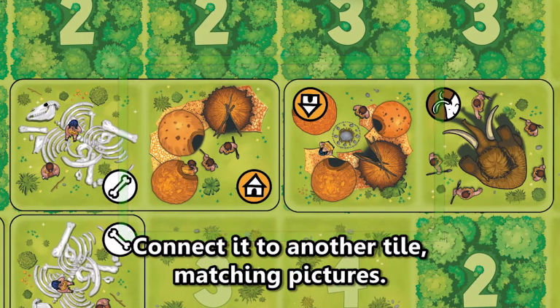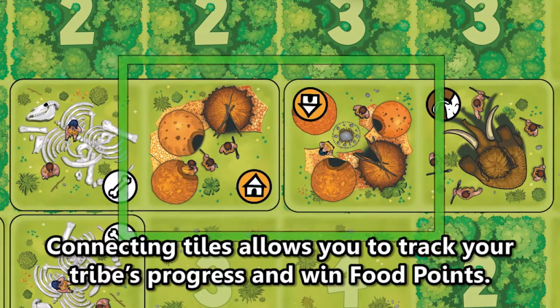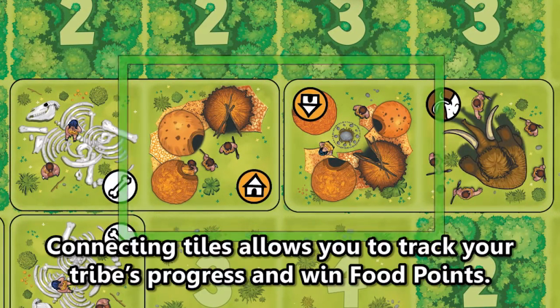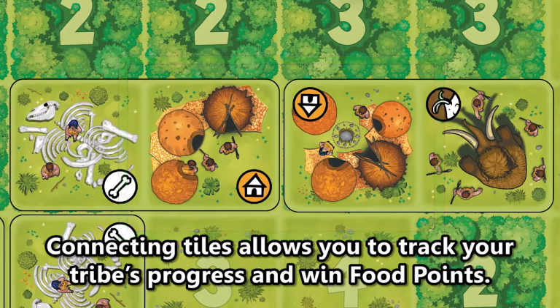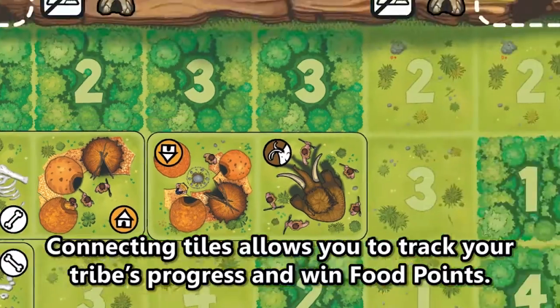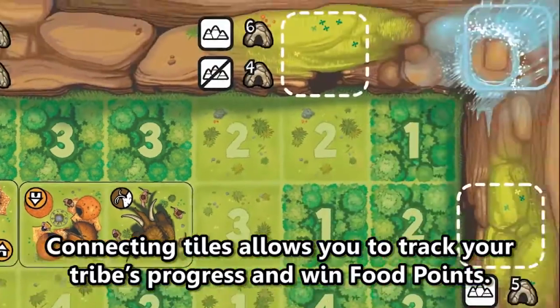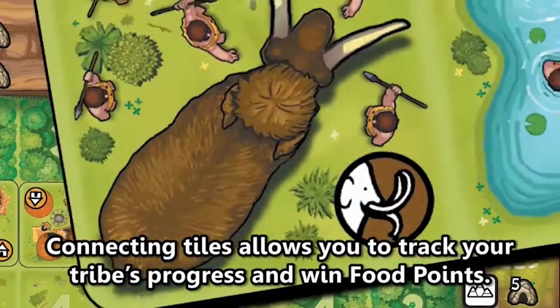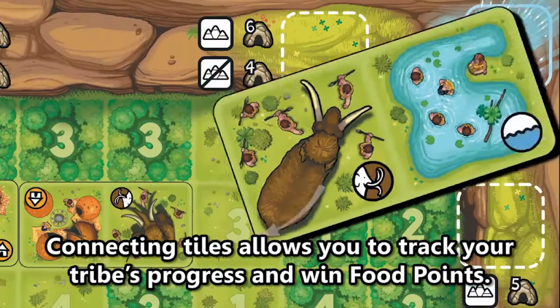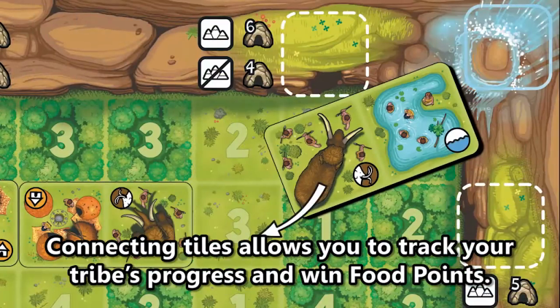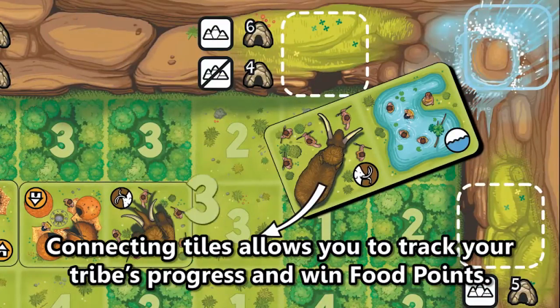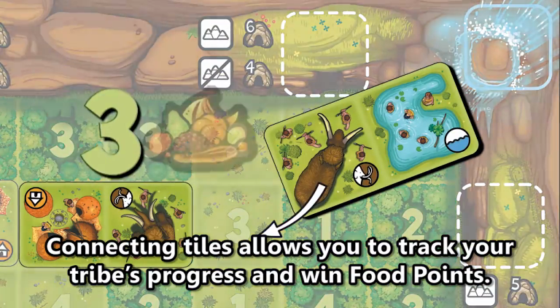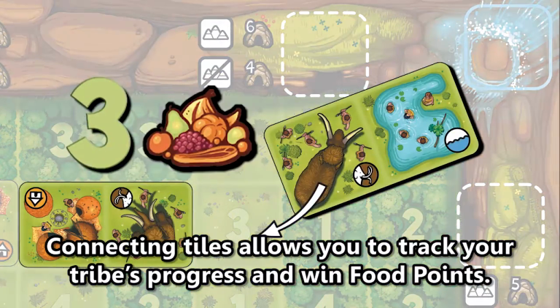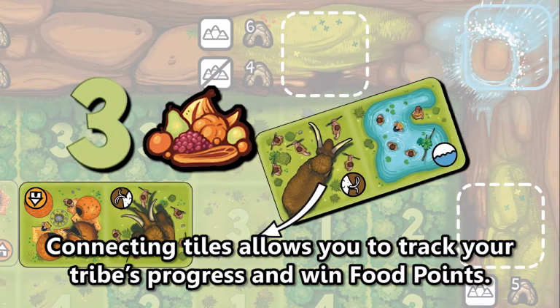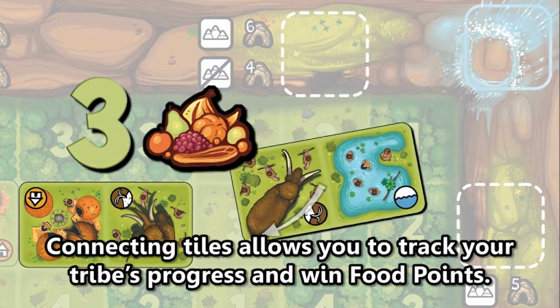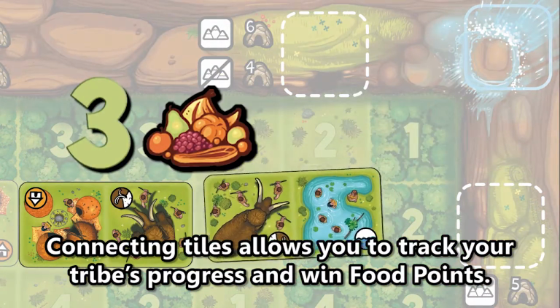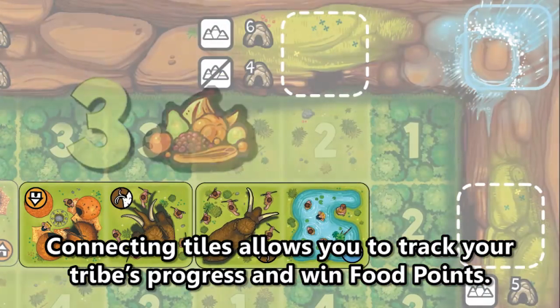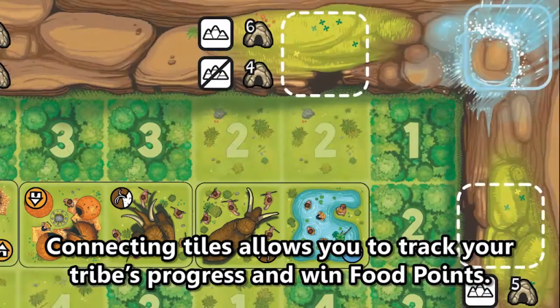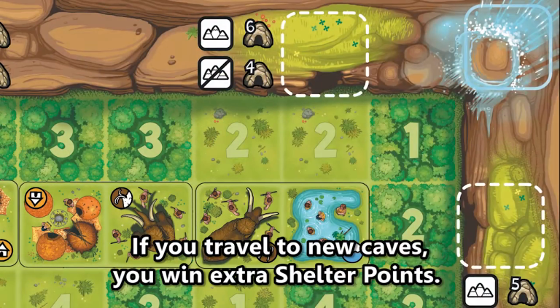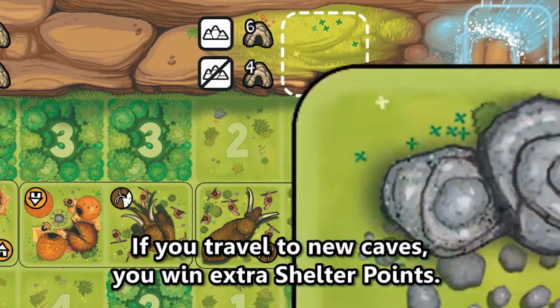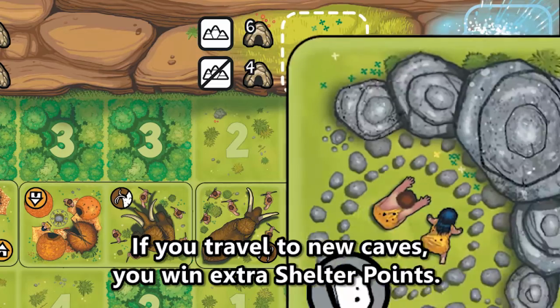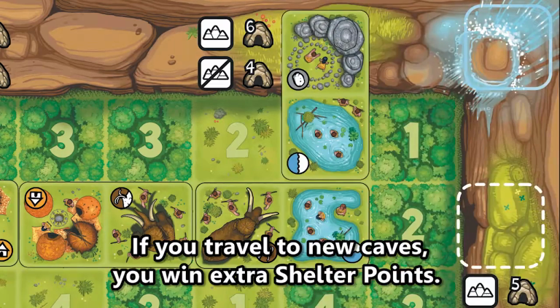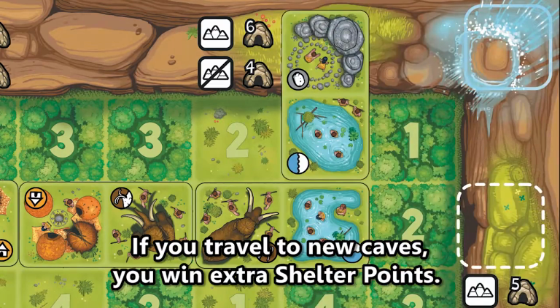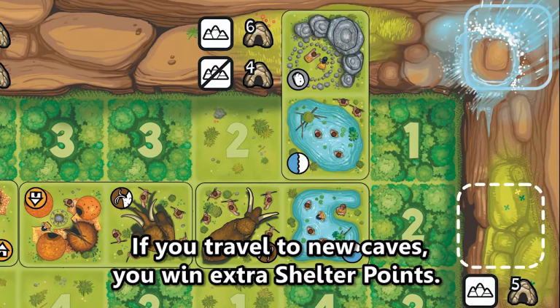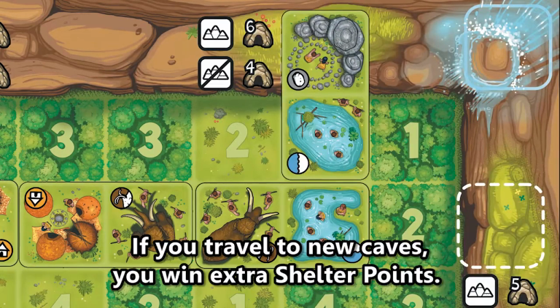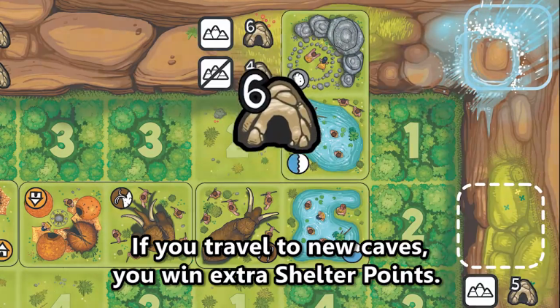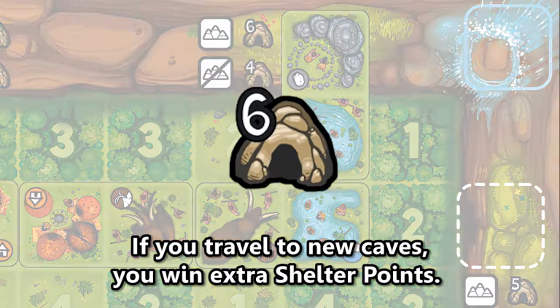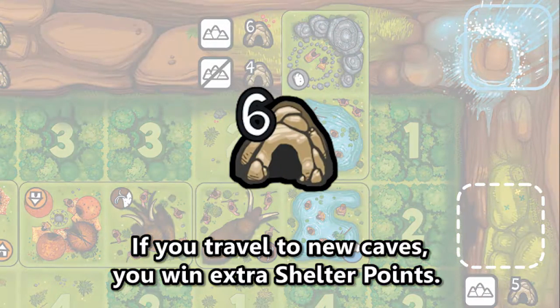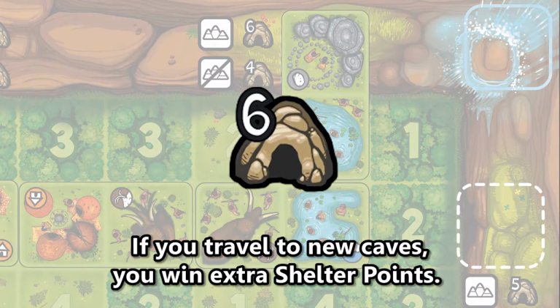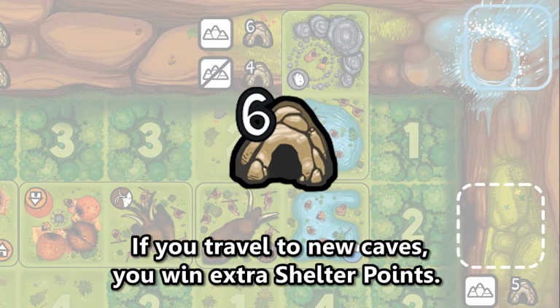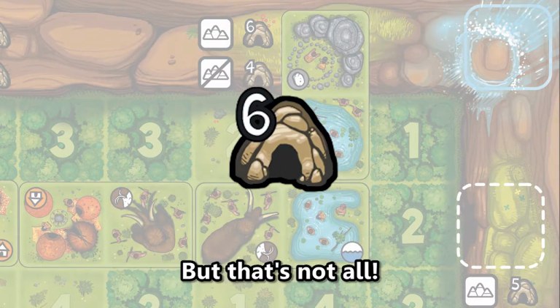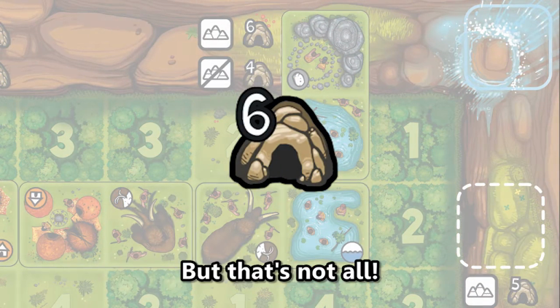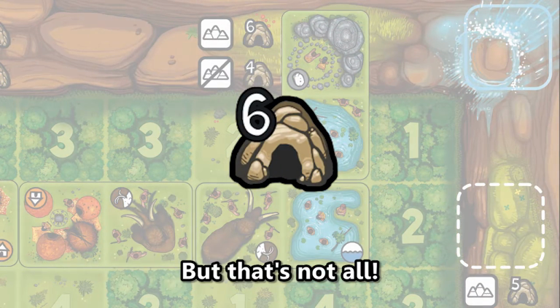Connecting tiles allows you to track your tribe's progress and win food points. If you travel to new caves, you win extra shelter points.